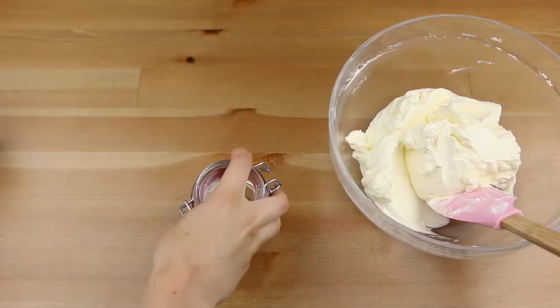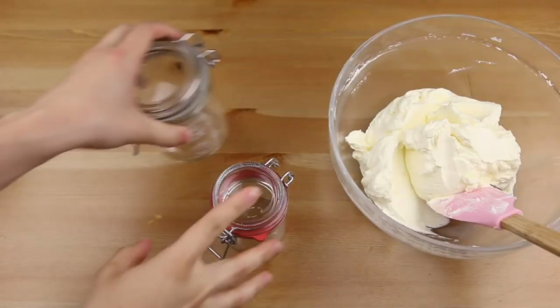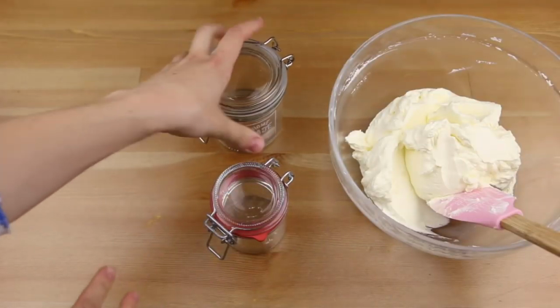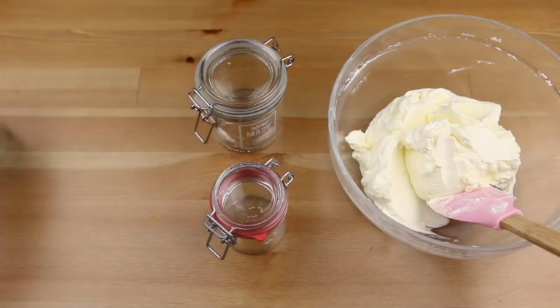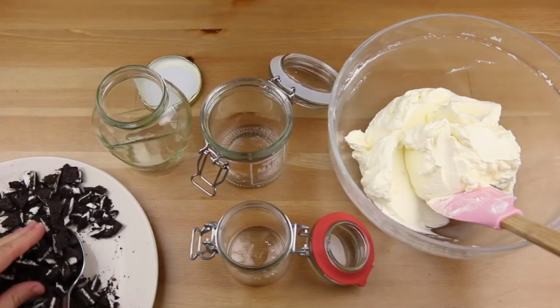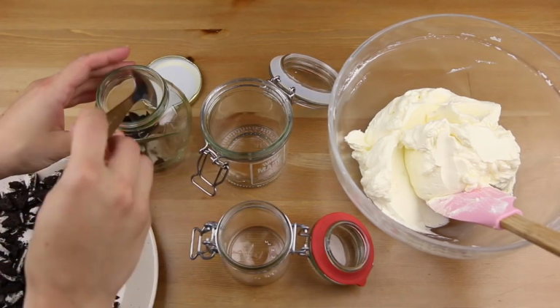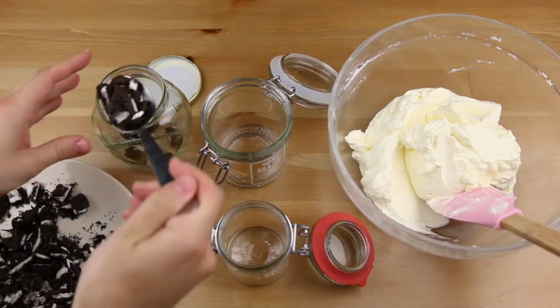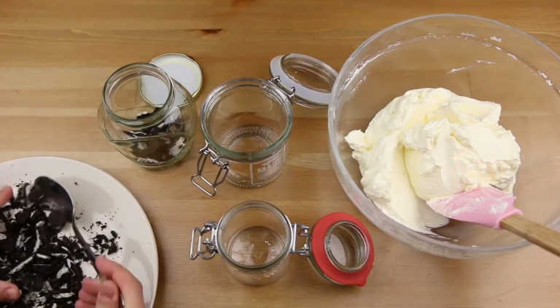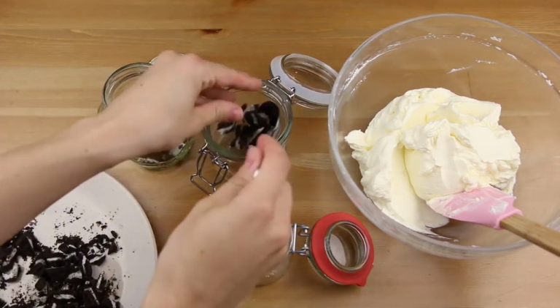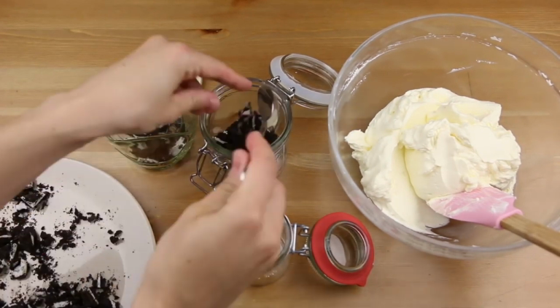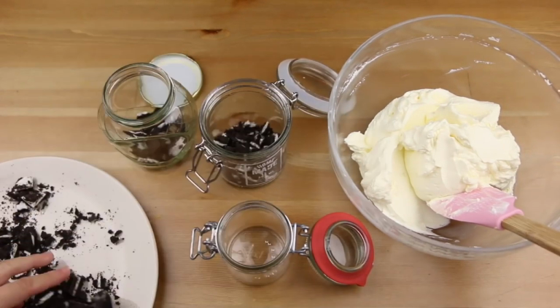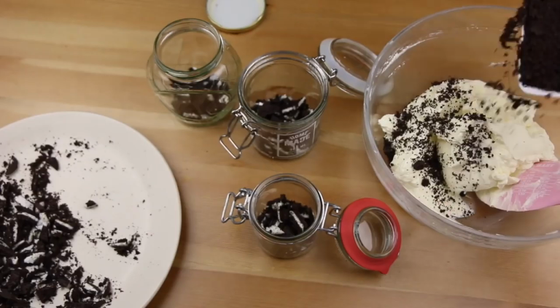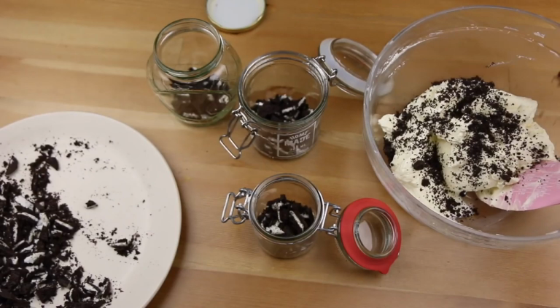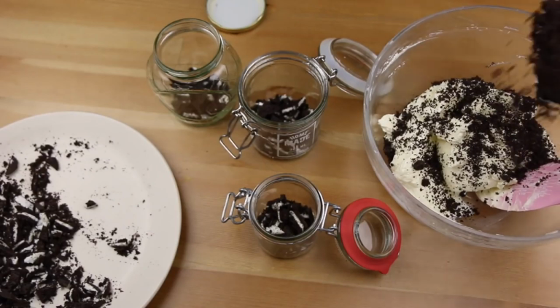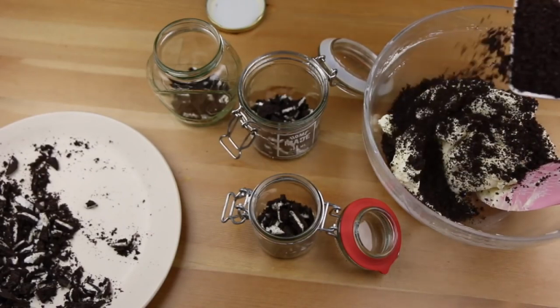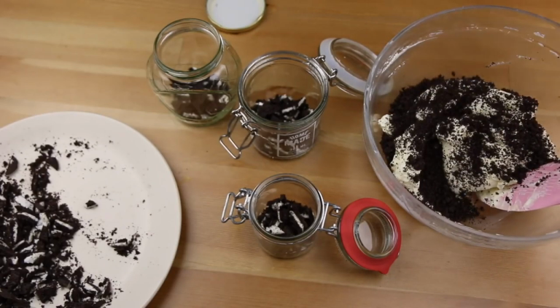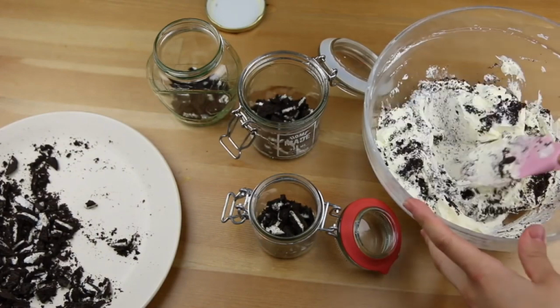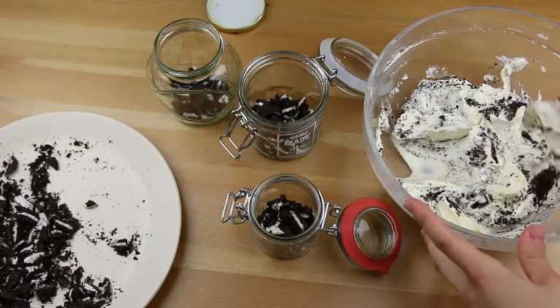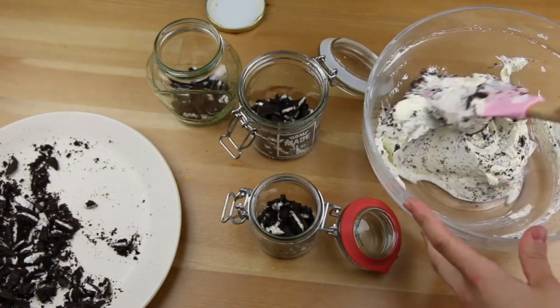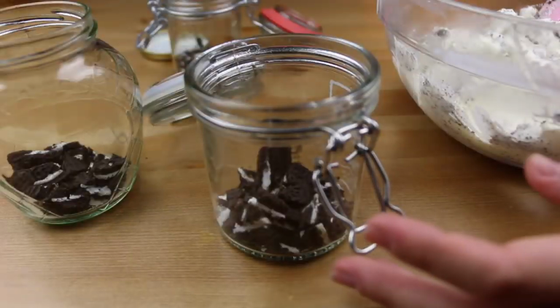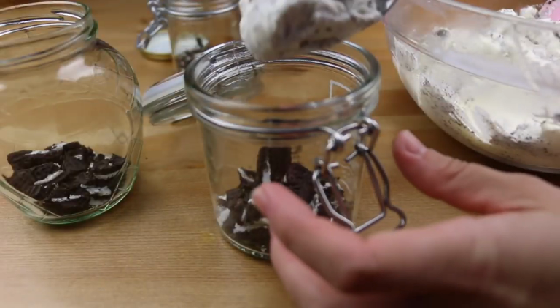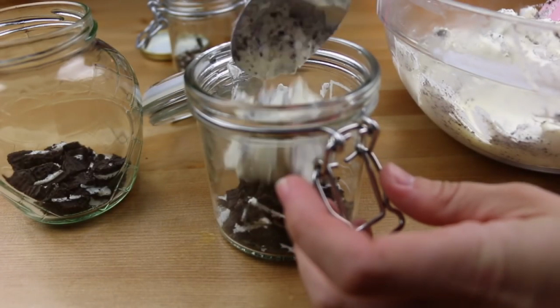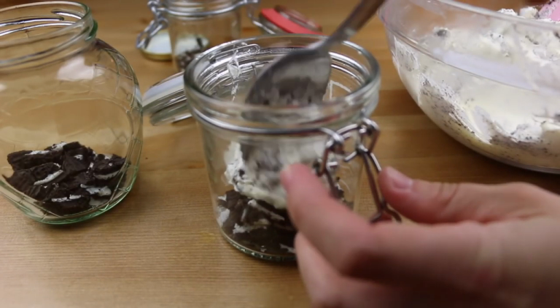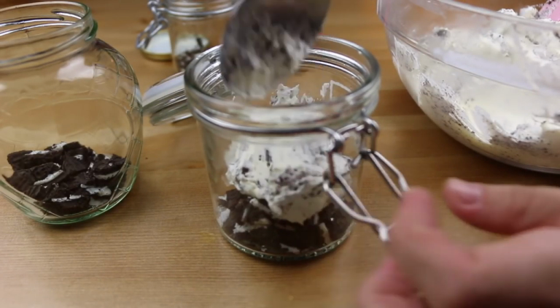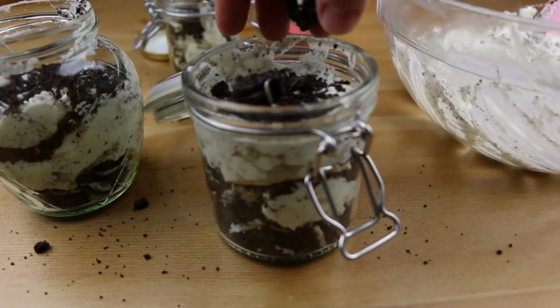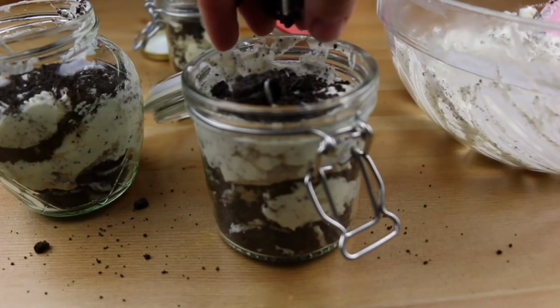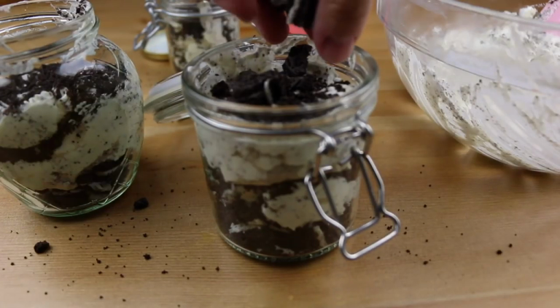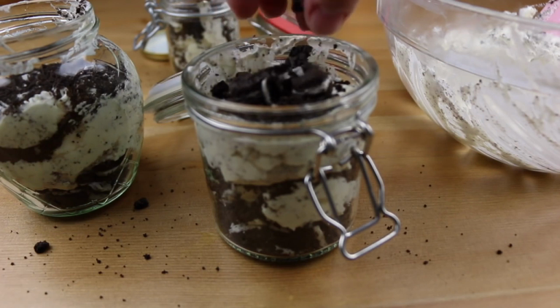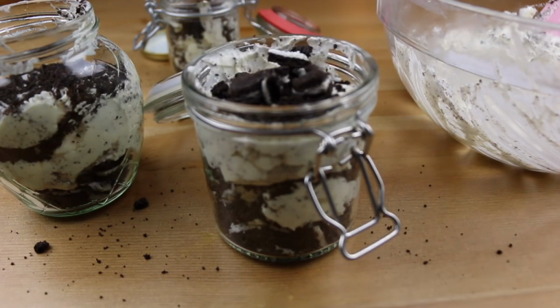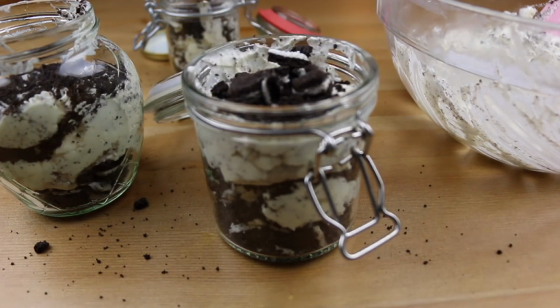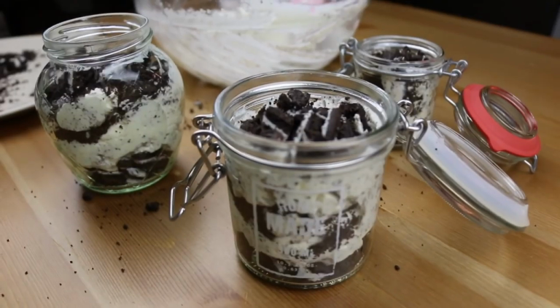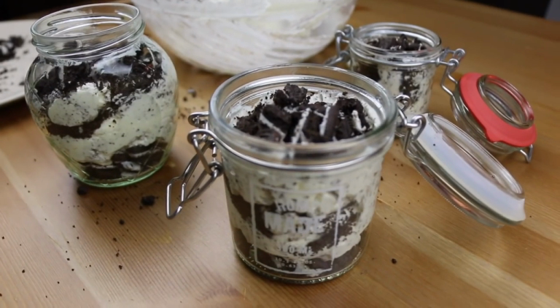Get some mason jars or bowls and start by making a bottom layer of big Oreo pieces. Then add the Oreo crumbs to the cream, mix, and make another layer of it. Finalize with big Oreo pieces again. And that's it!